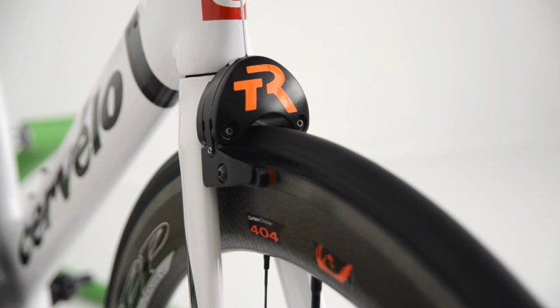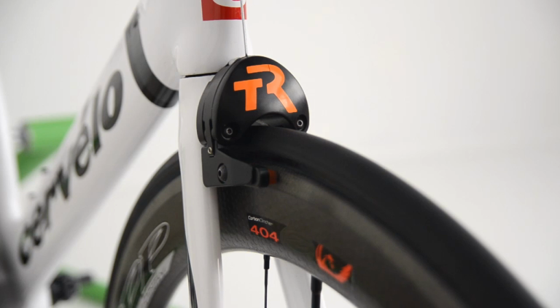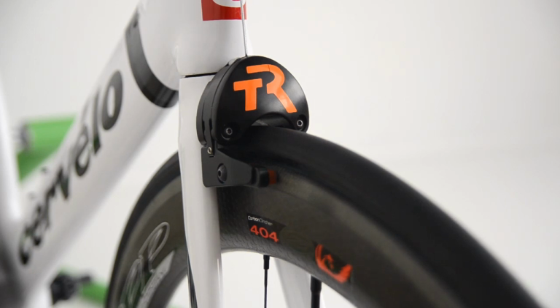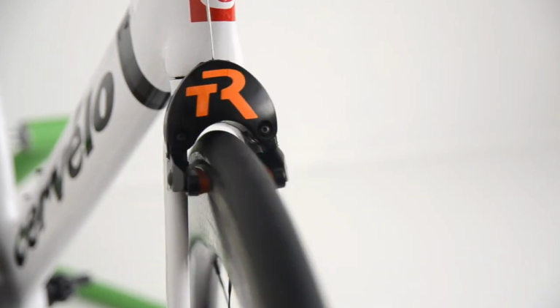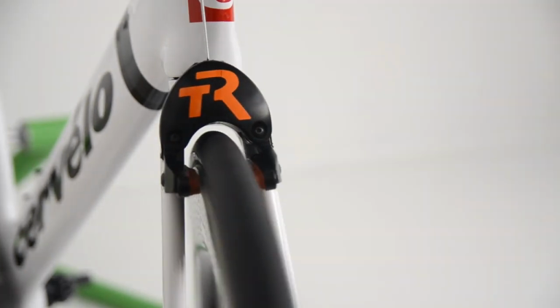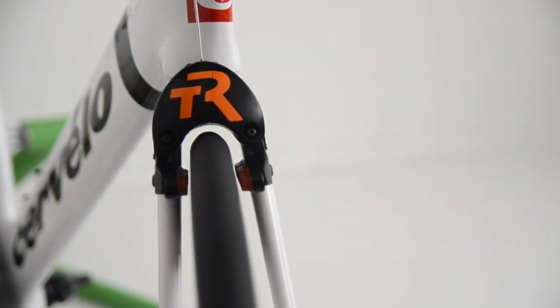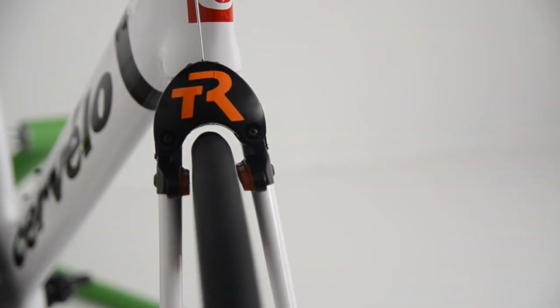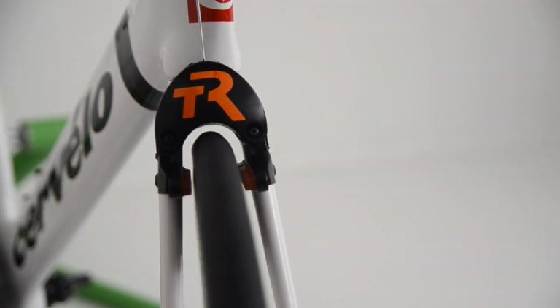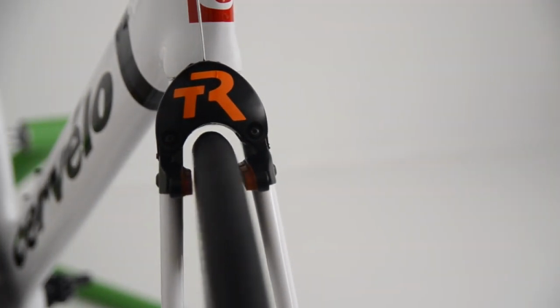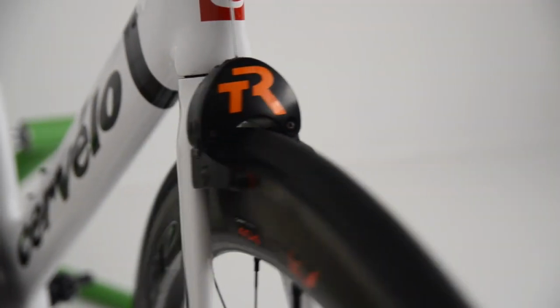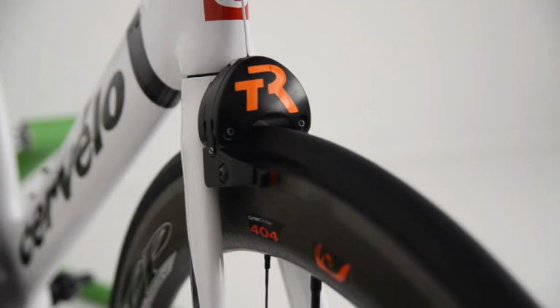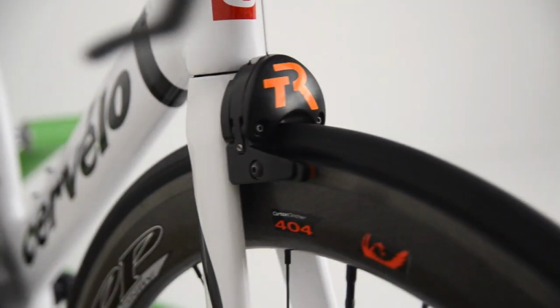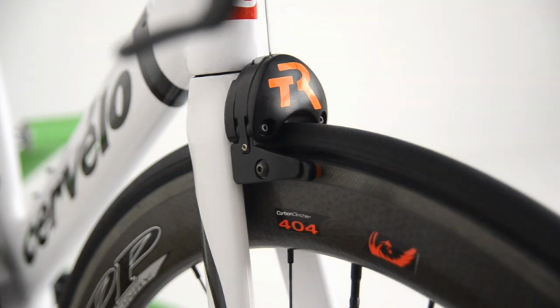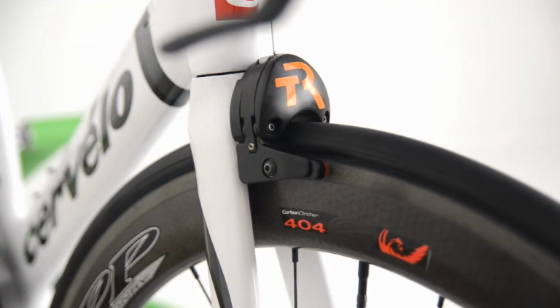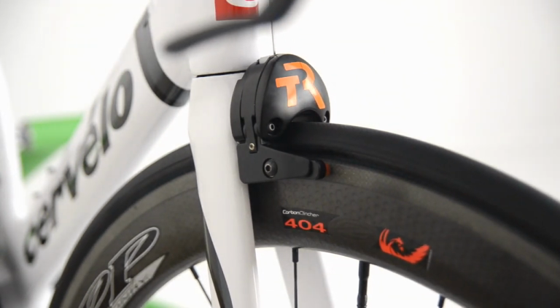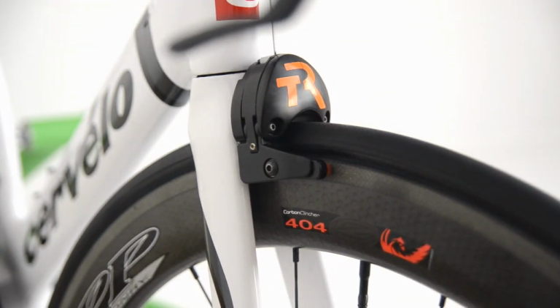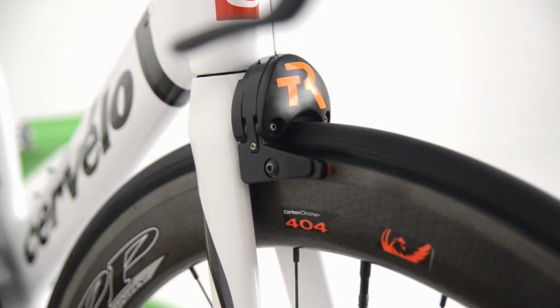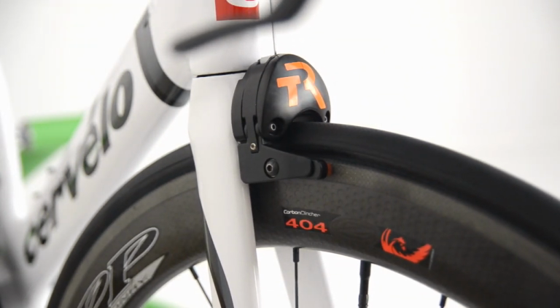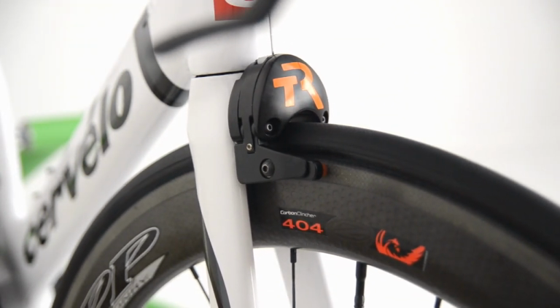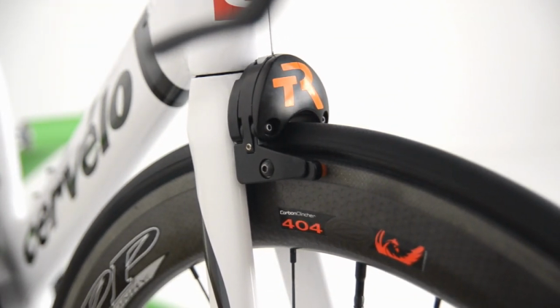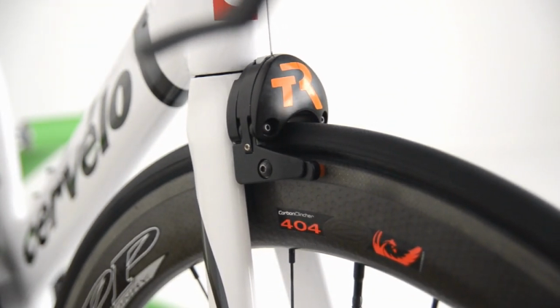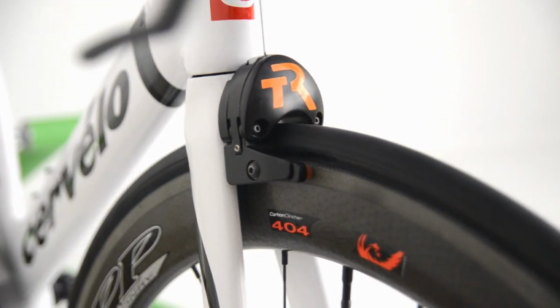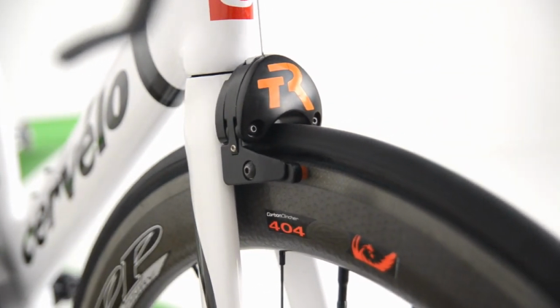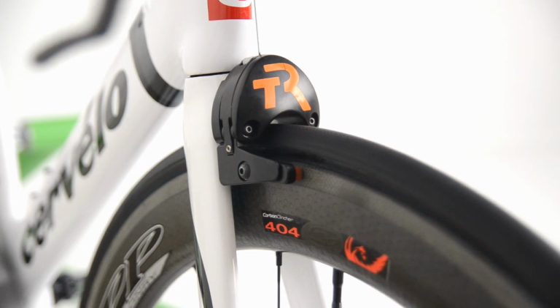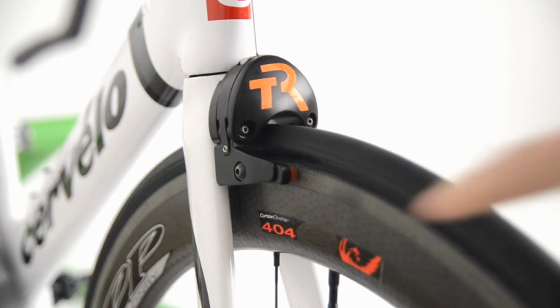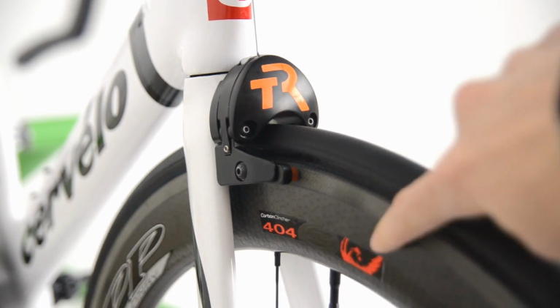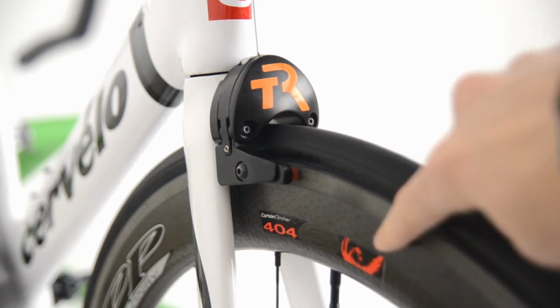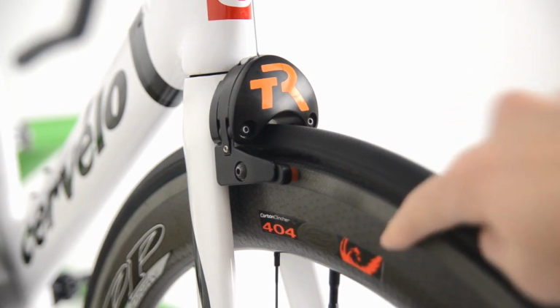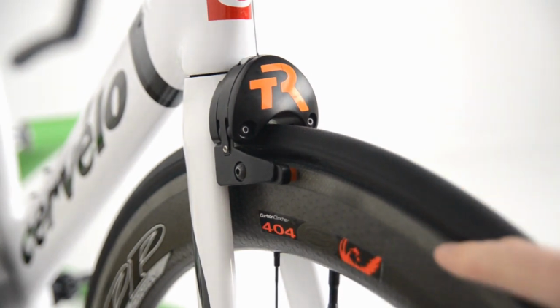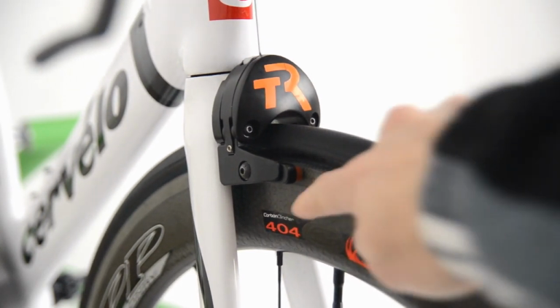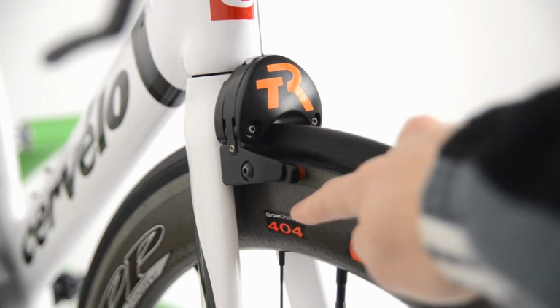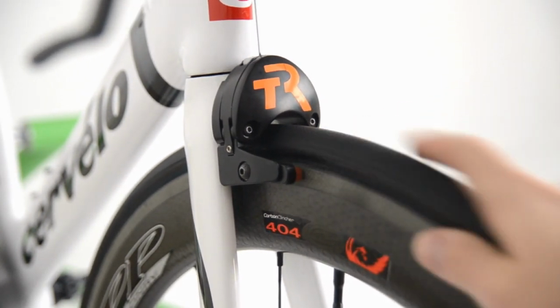As you can see, I've got my prototype front brake up here on my P3, and I'm running these on a pair of Zipp 404 Firecrest carbon clinchers. You can see the Firecrest logo right down here and the carbon clincher logo right there.